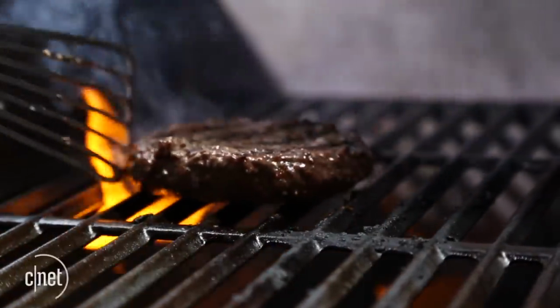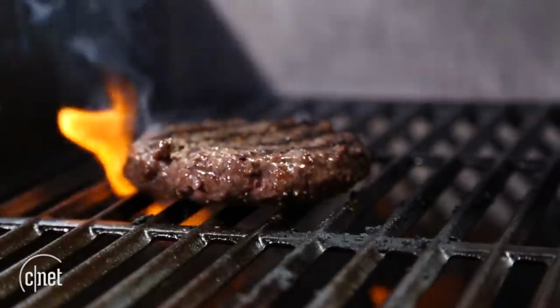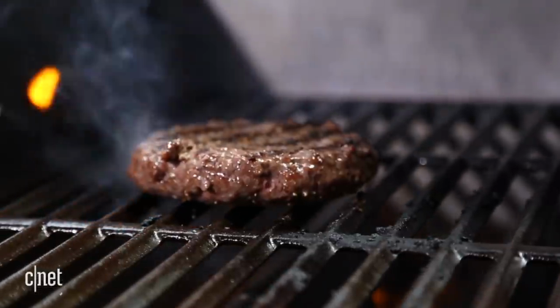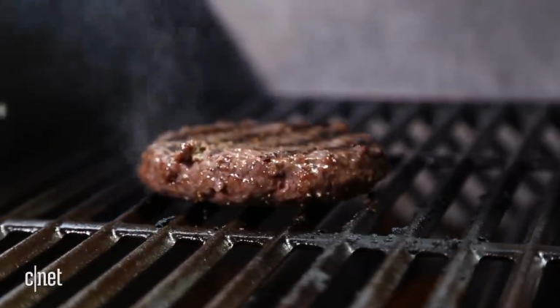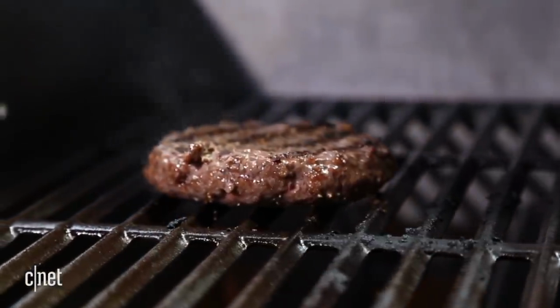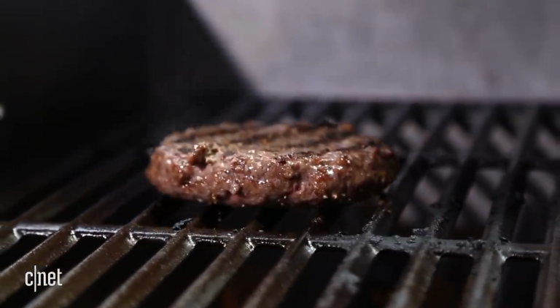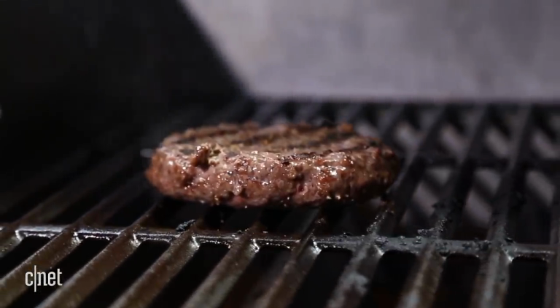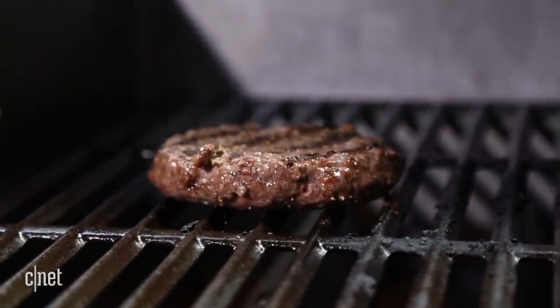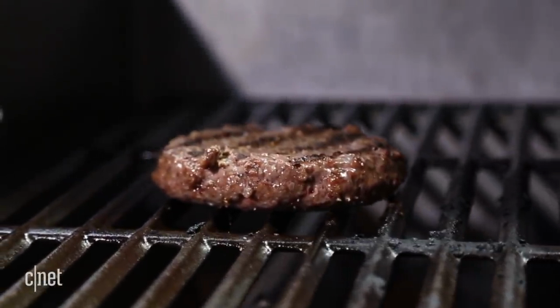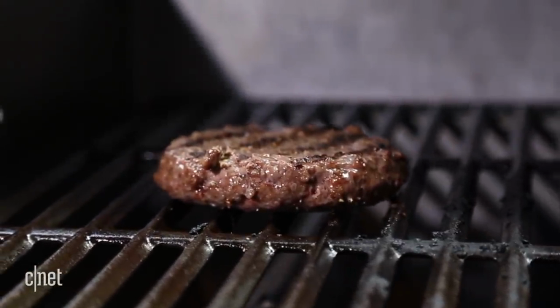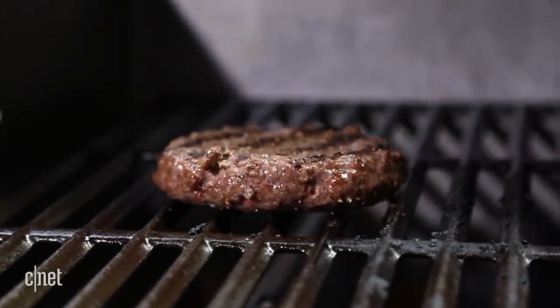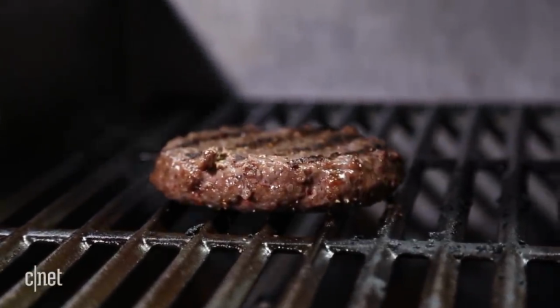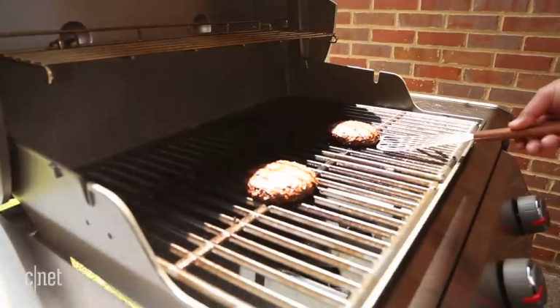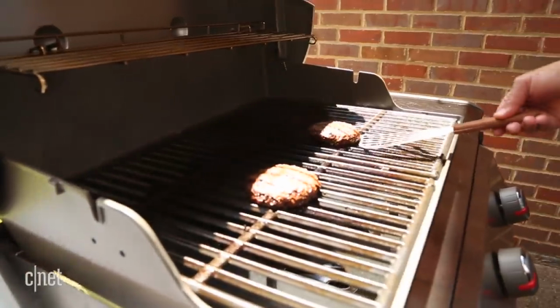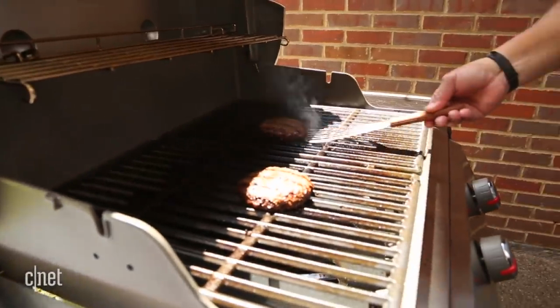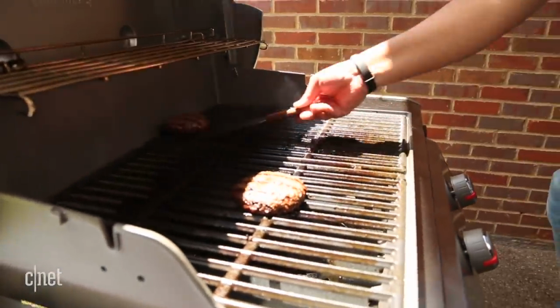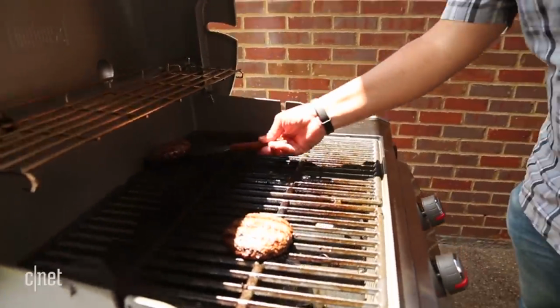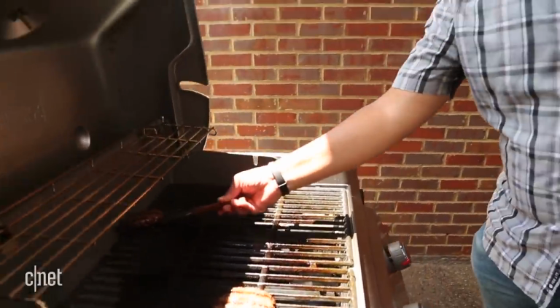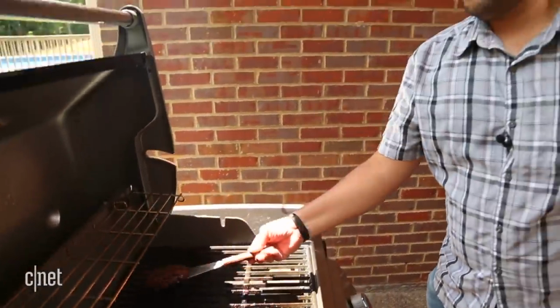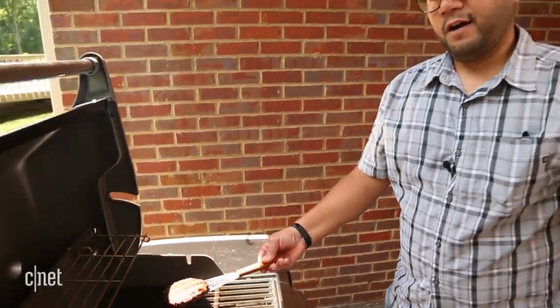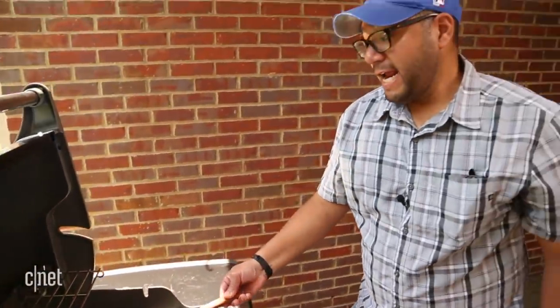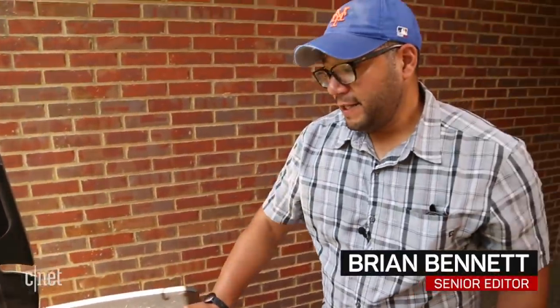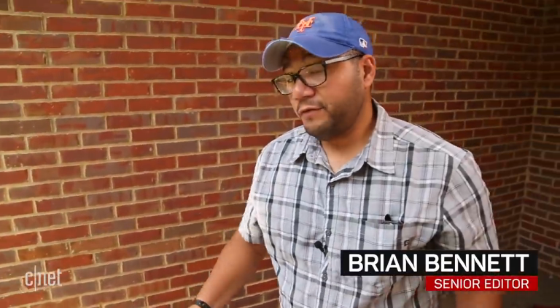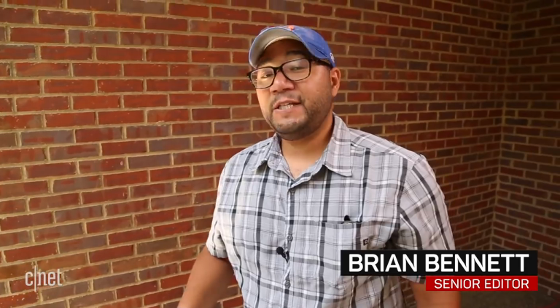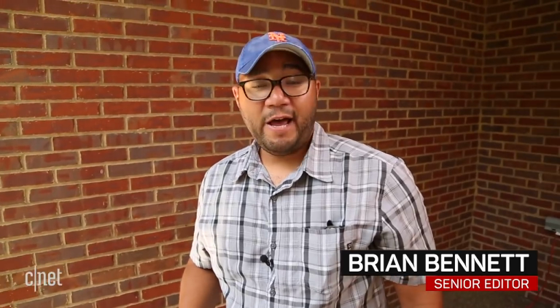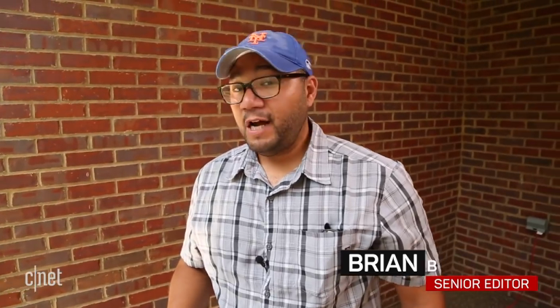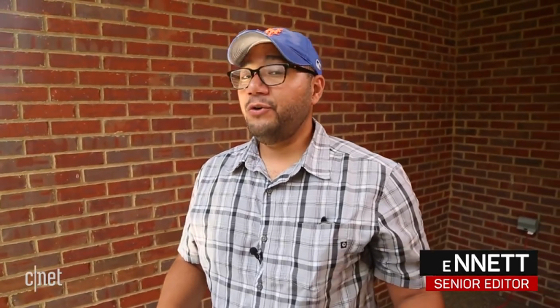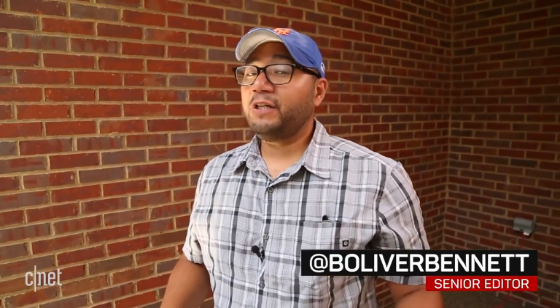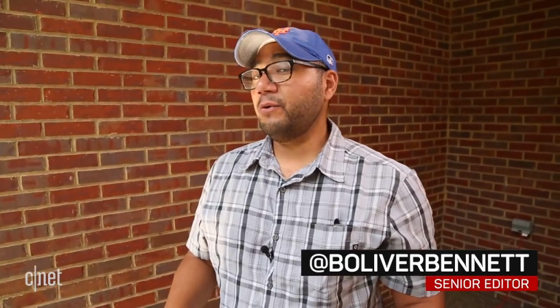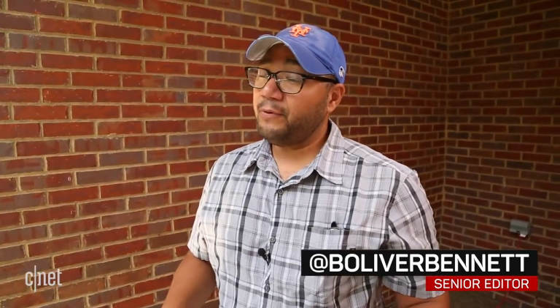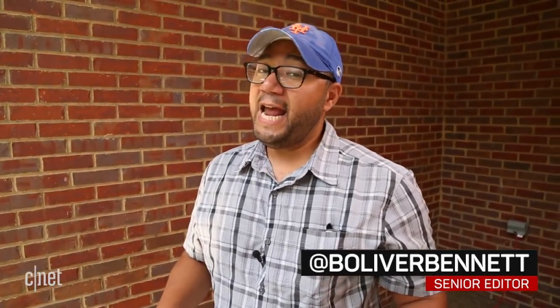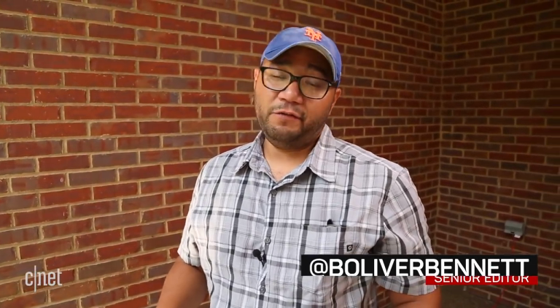Cooking with a dirty grill isn't just nasty, it's downright dangerous. All those little bits of food and grease clogging up your grill could cause a fire and they make your food taste pretty bad. I'm going to show you how to clean your grill properly and safely.